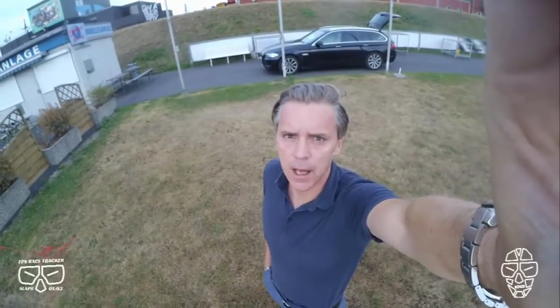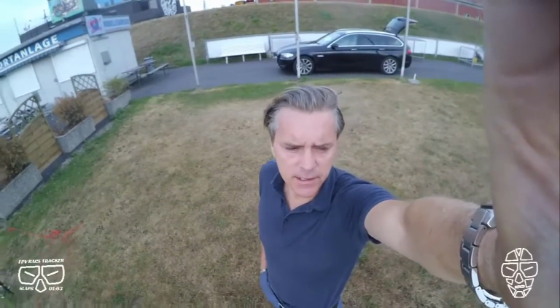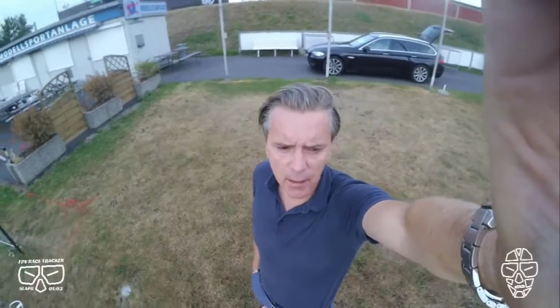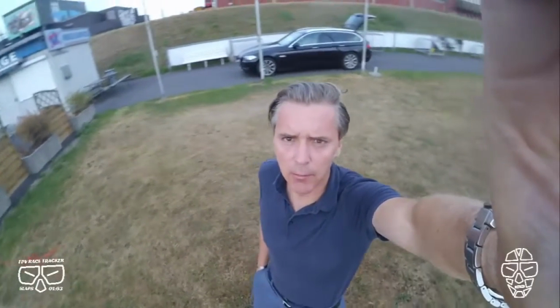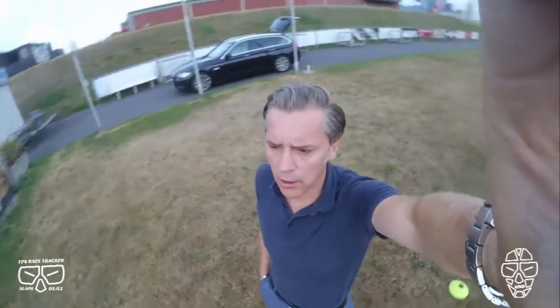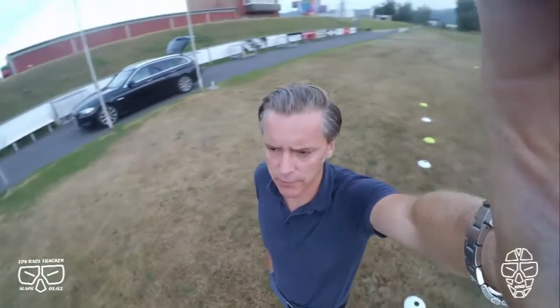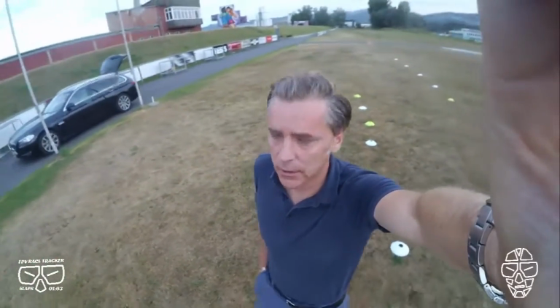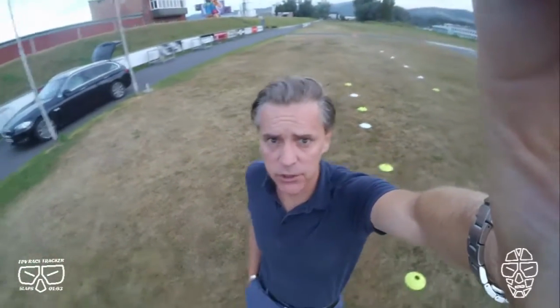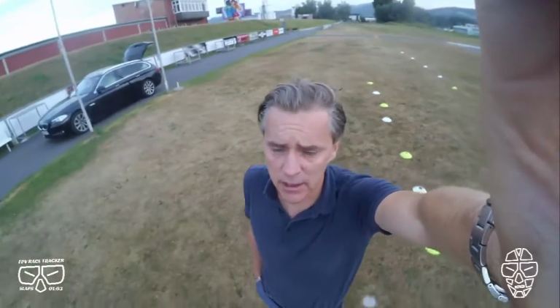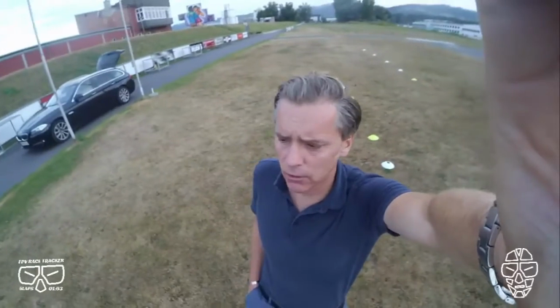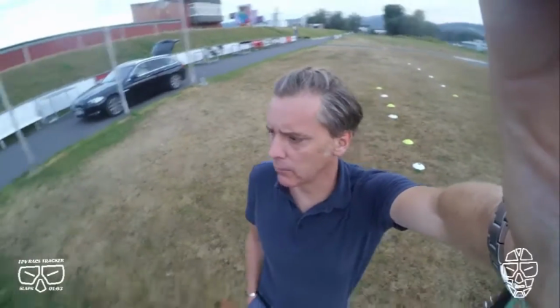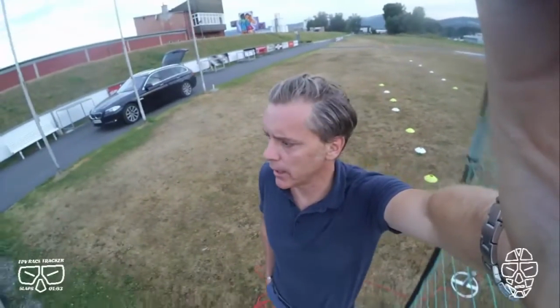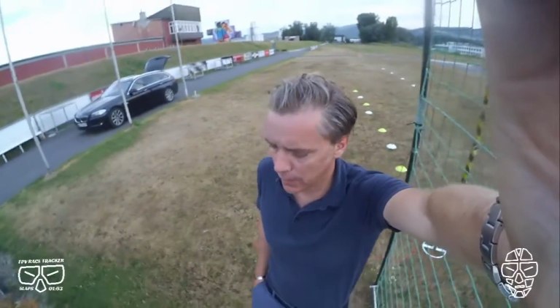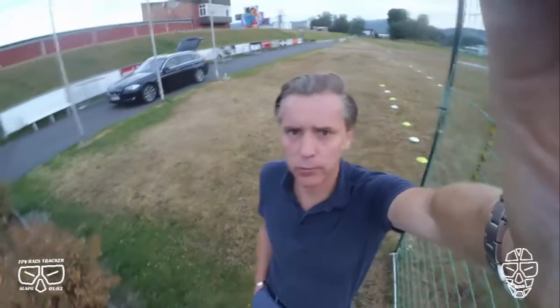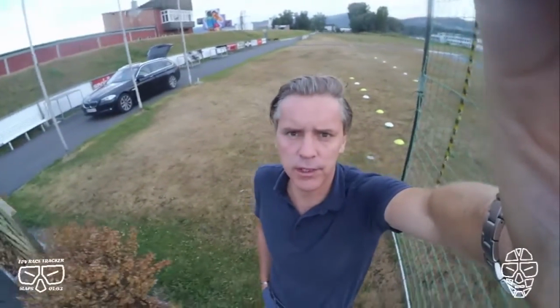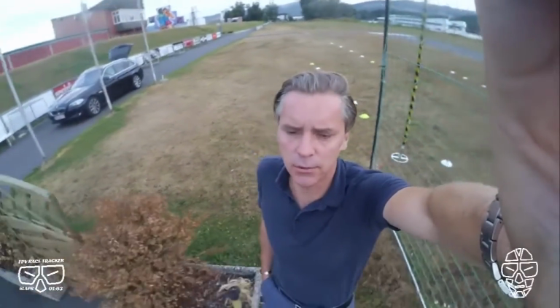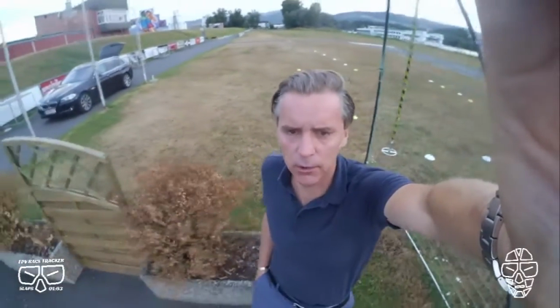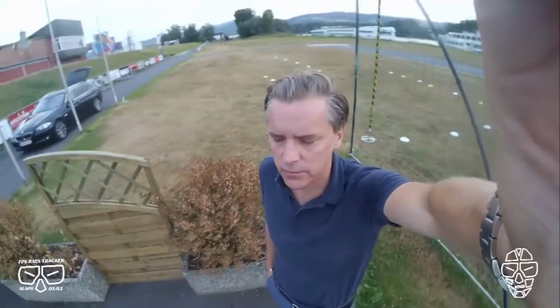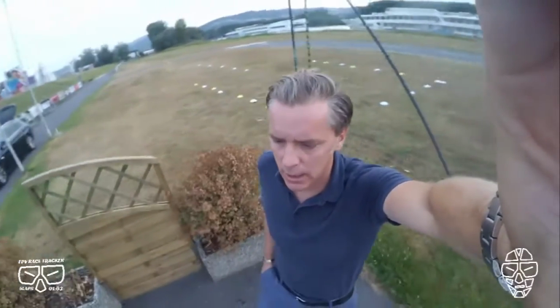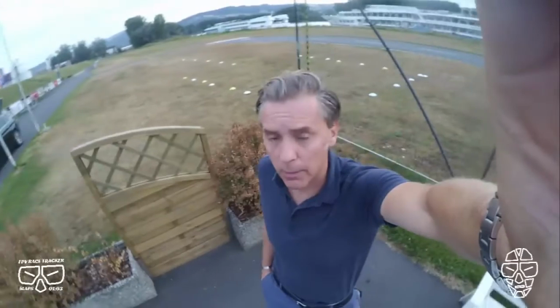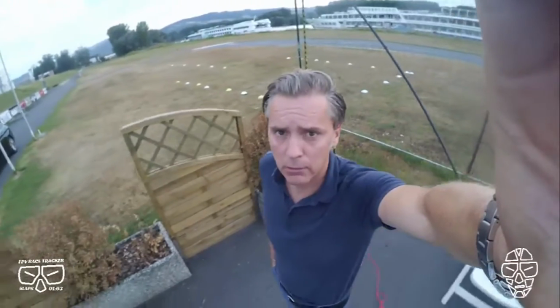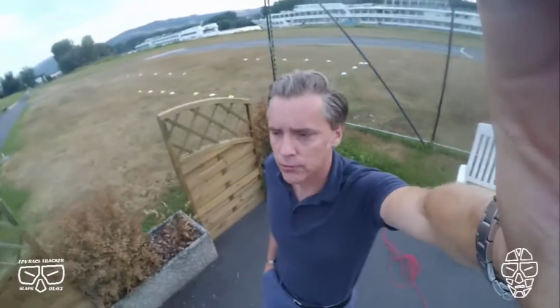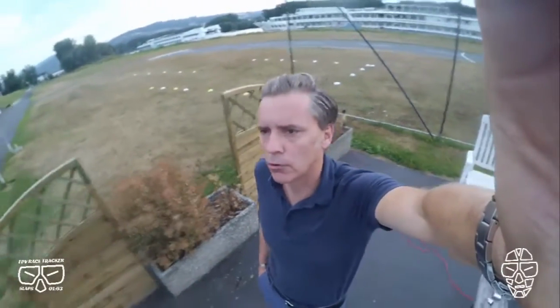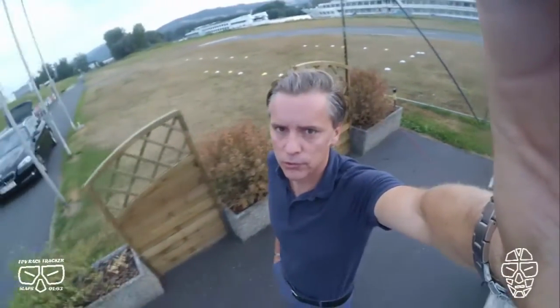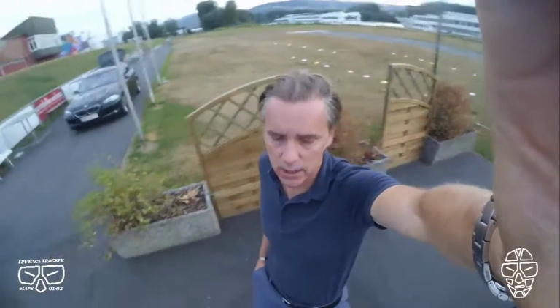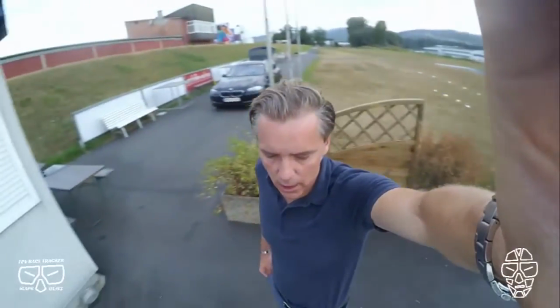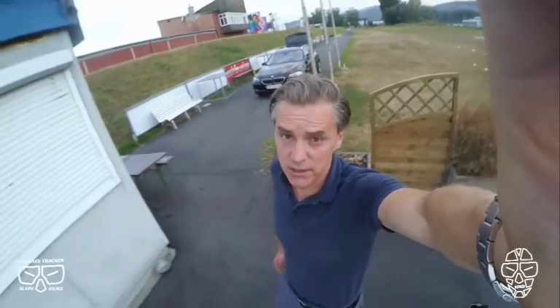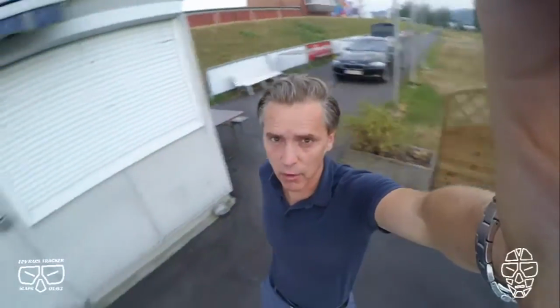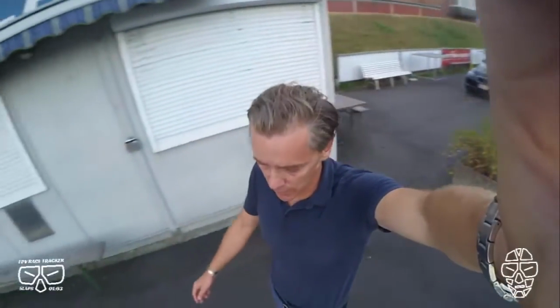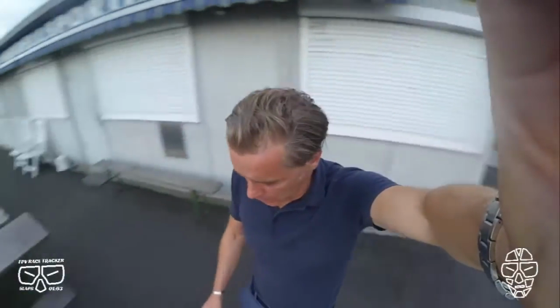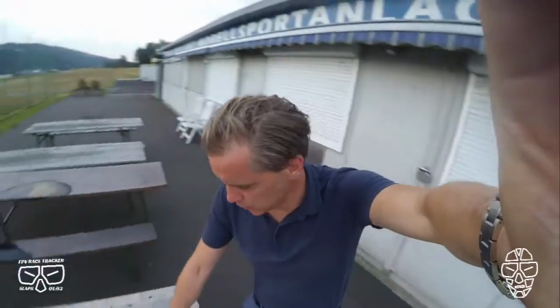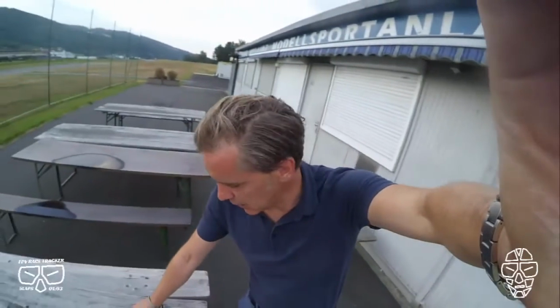Hi, this is Andy. I'm back on my local airfield here in Linz, Austria. As I mentioned already, I will try to fly with three transponders at my quad — so on one quad — to see how this is performing during the flight.